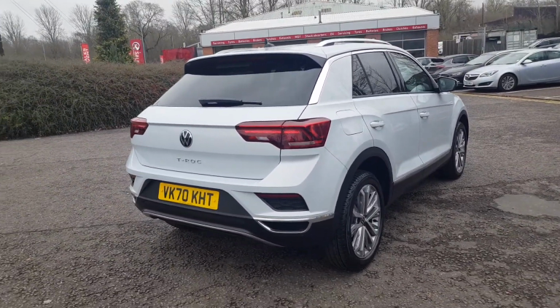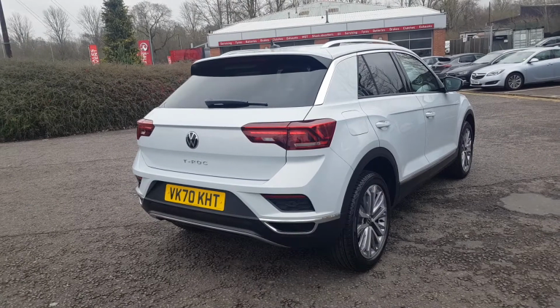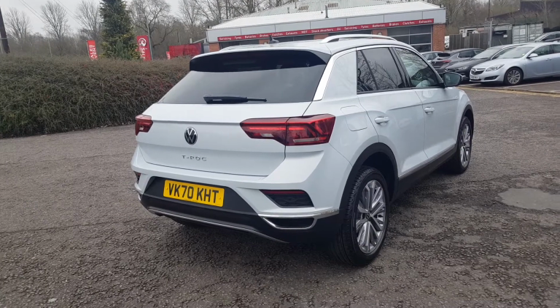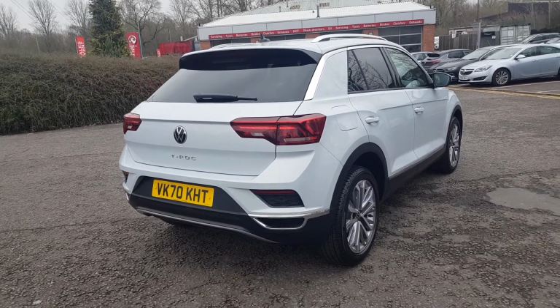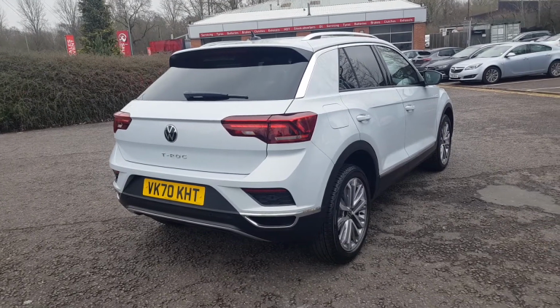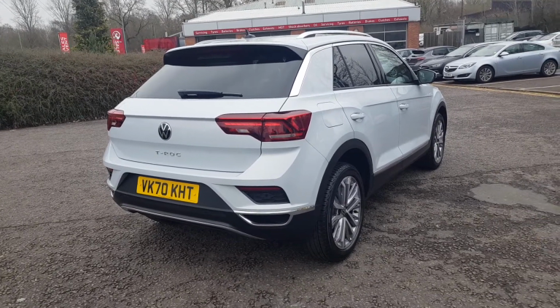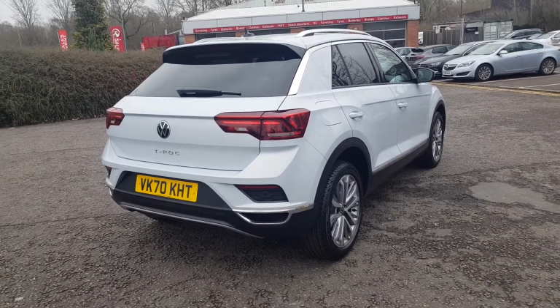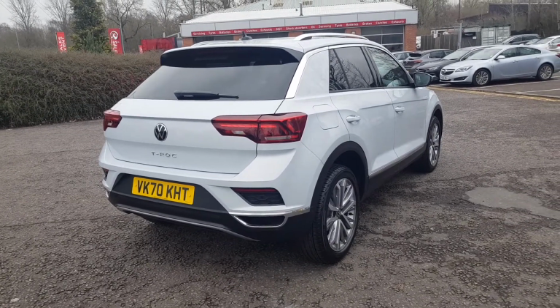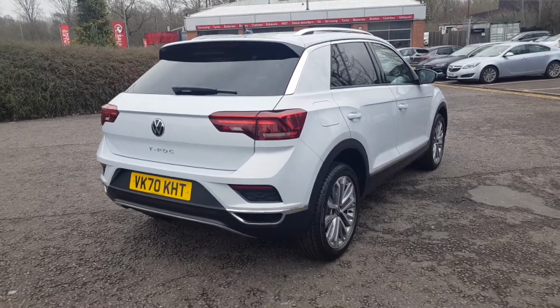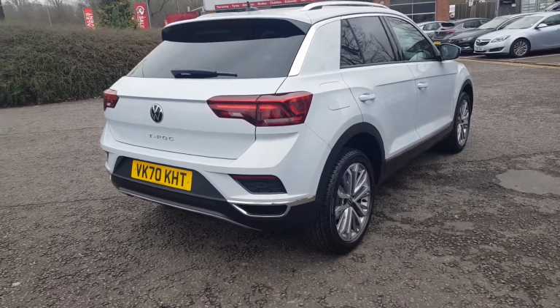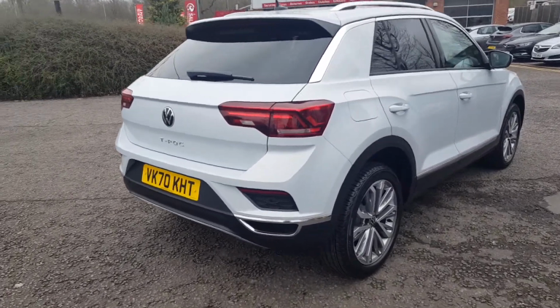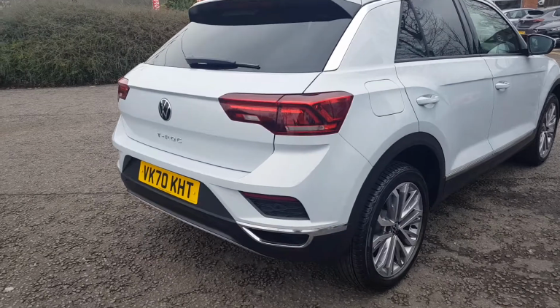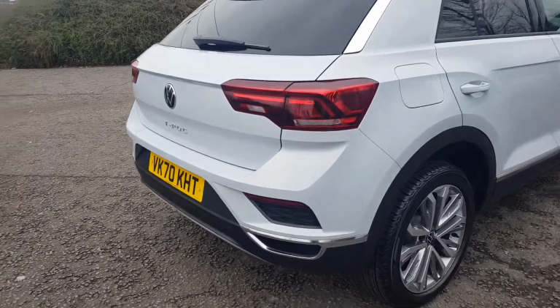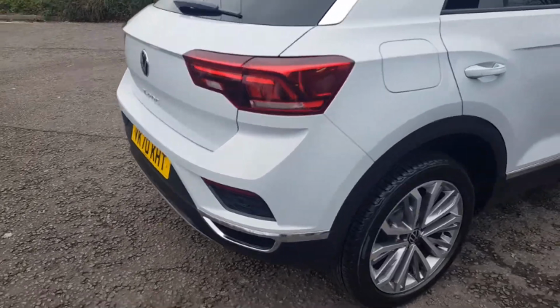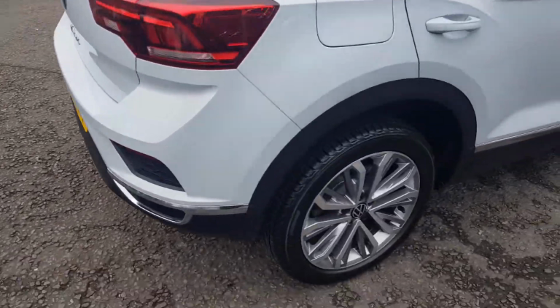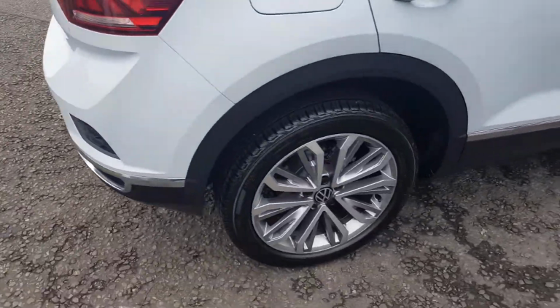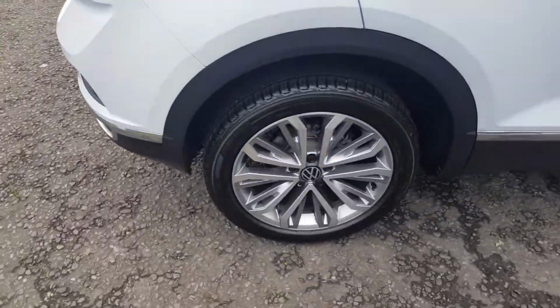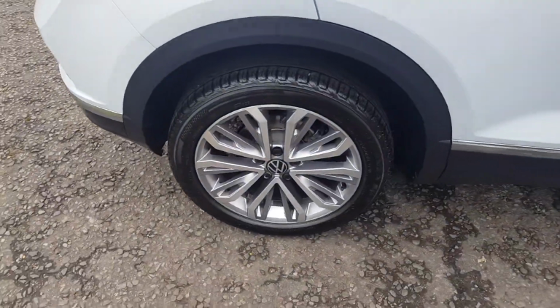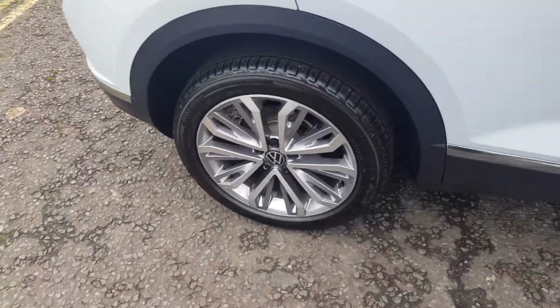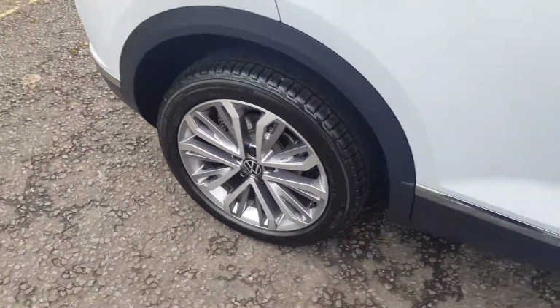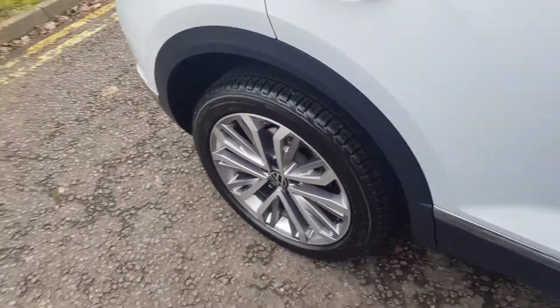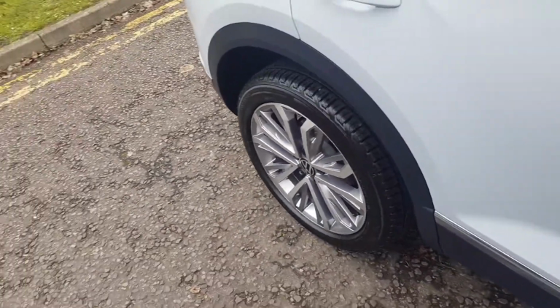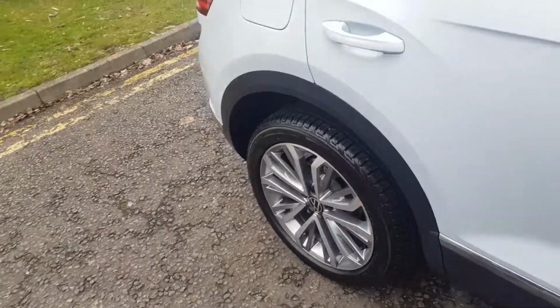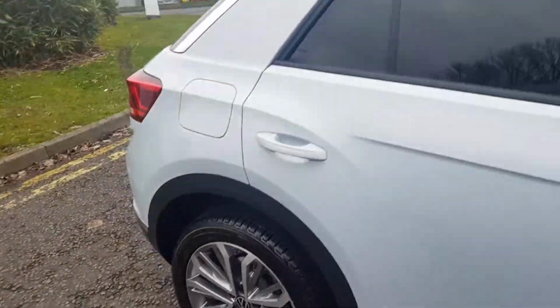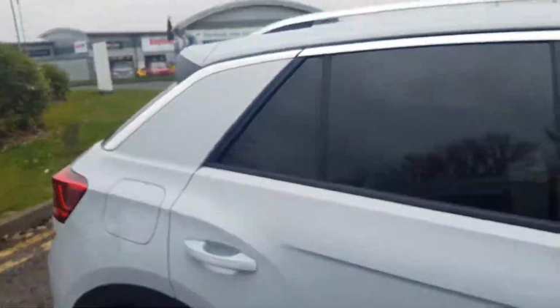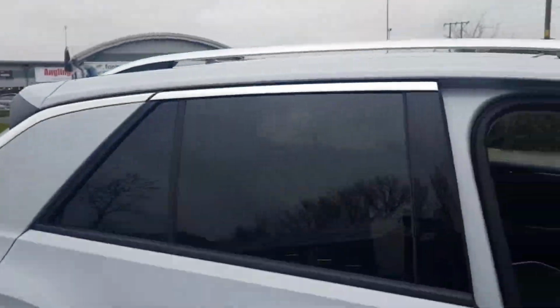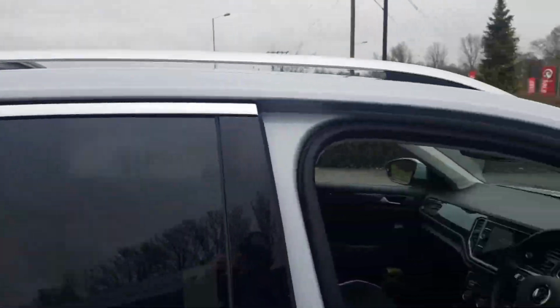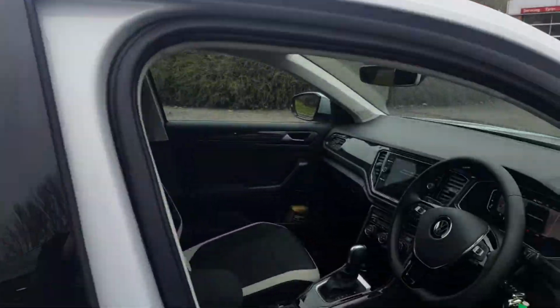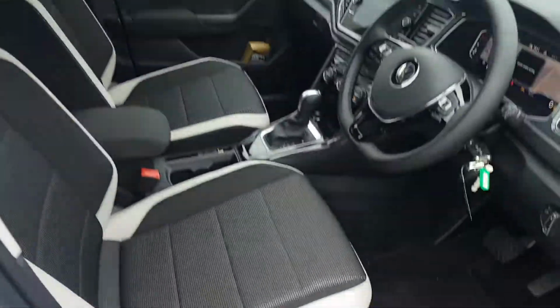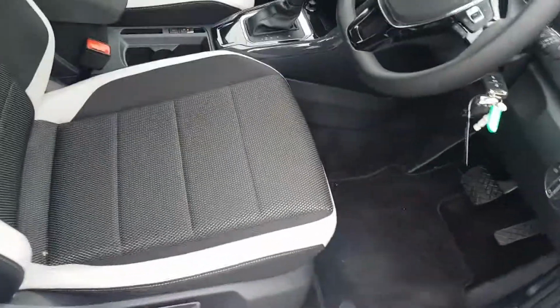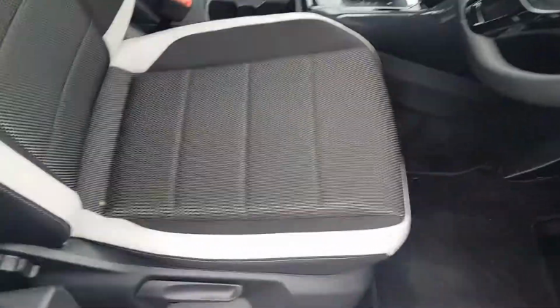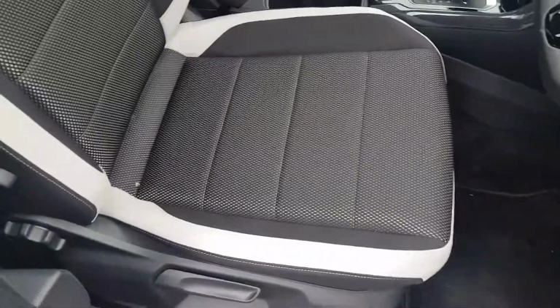The silver metallic paint comes with a 1.5 TSI engine and automatic DSG gearbox. Some lovely features include front and rear ultrasonic parking sensors, gorgeous 18-inch alloy wheels, rear privacy glass, and silver roof rails.